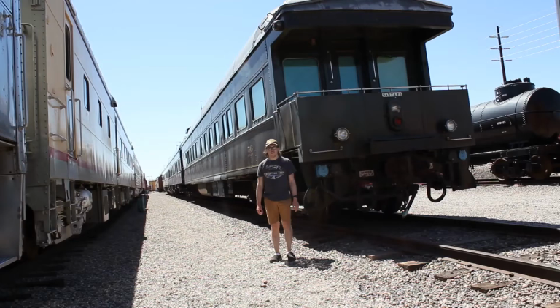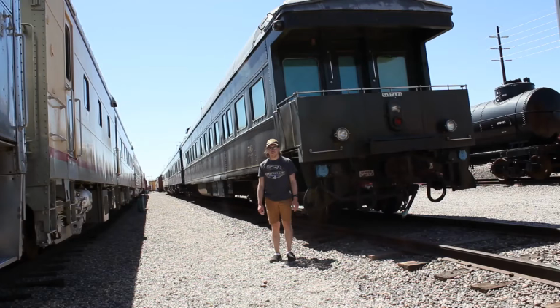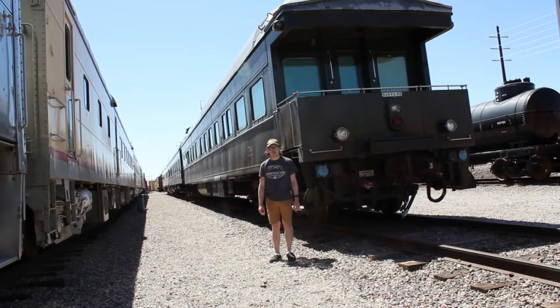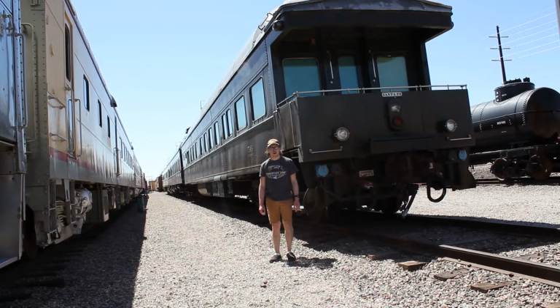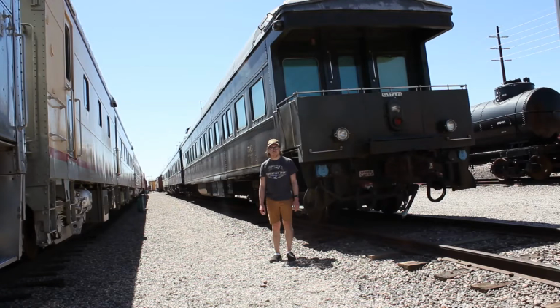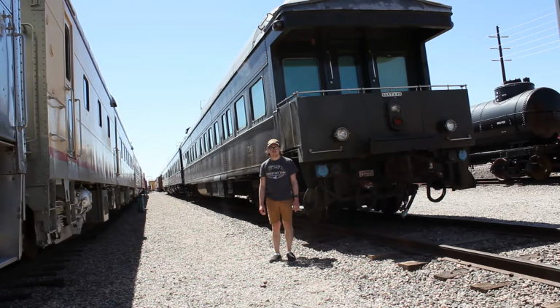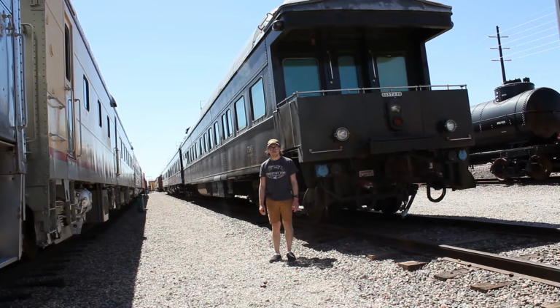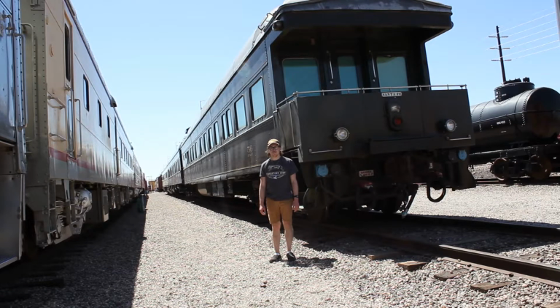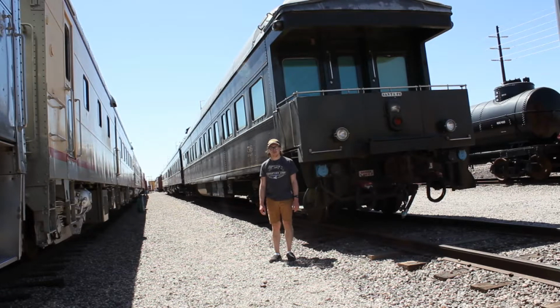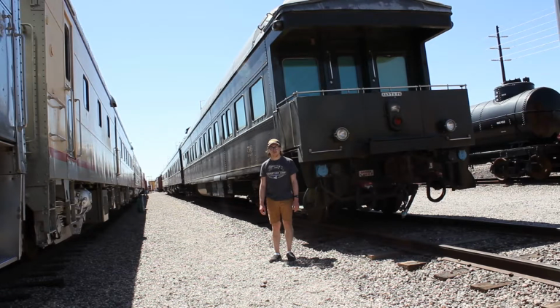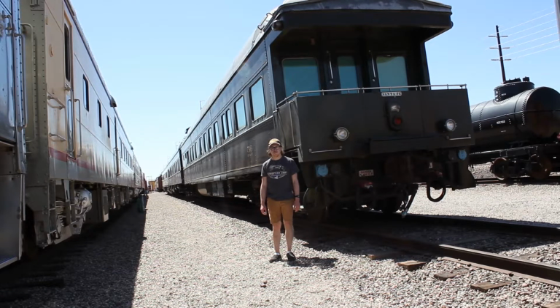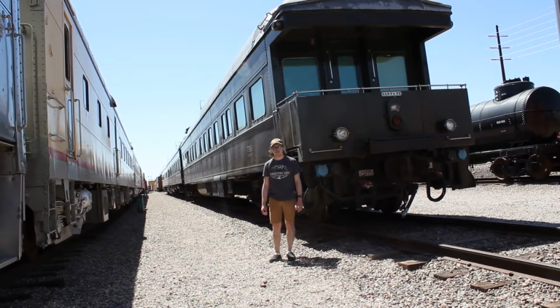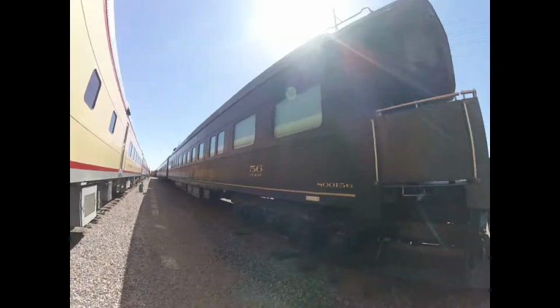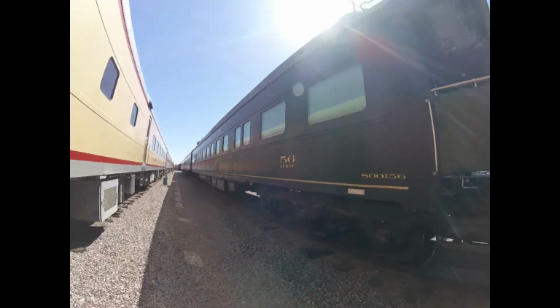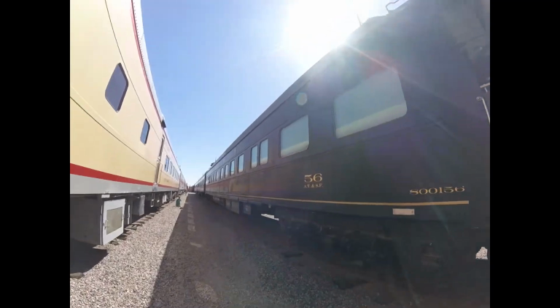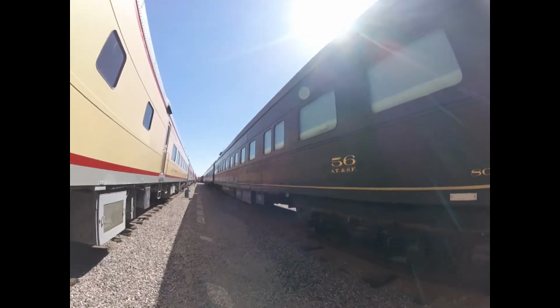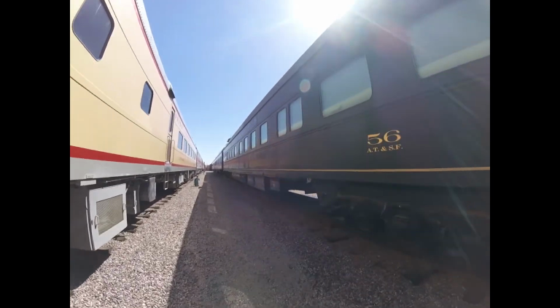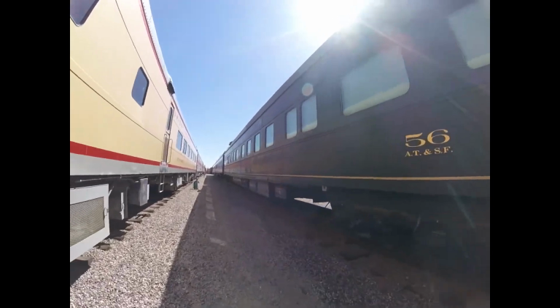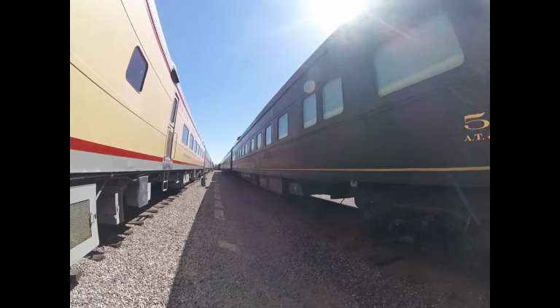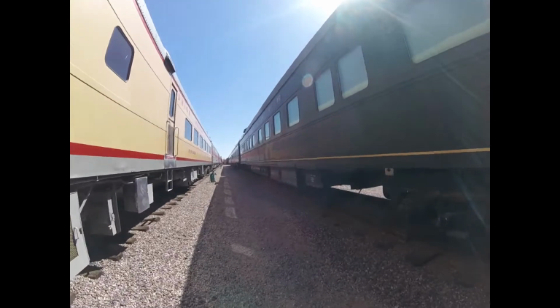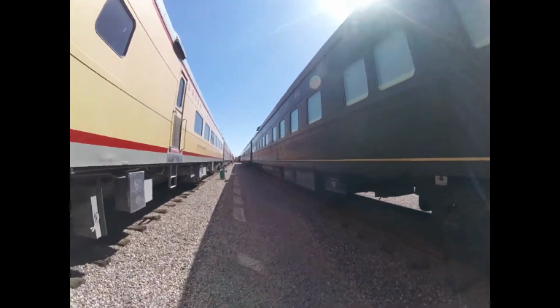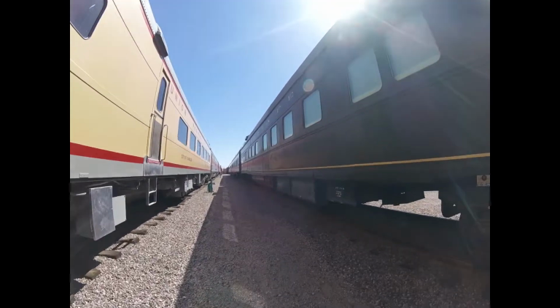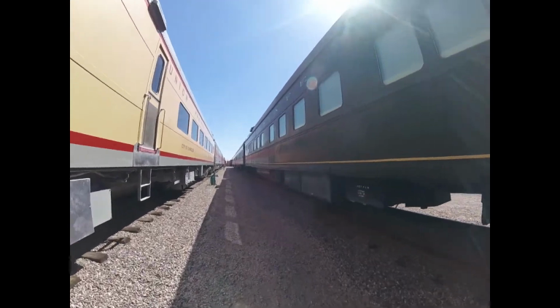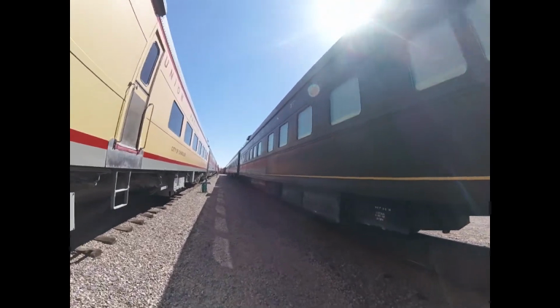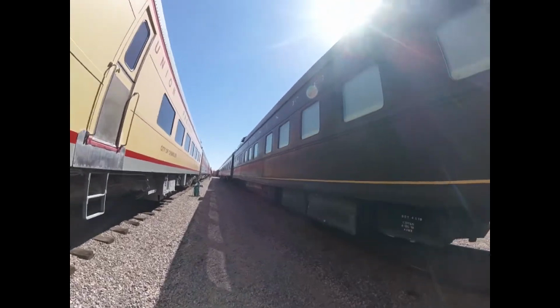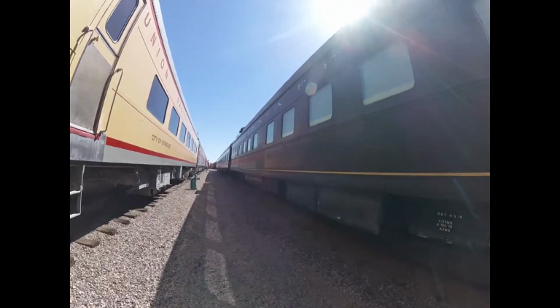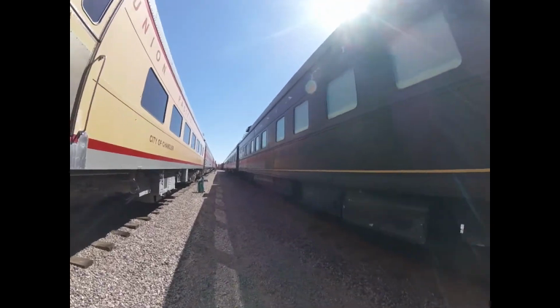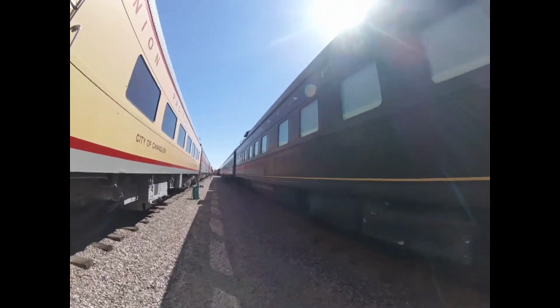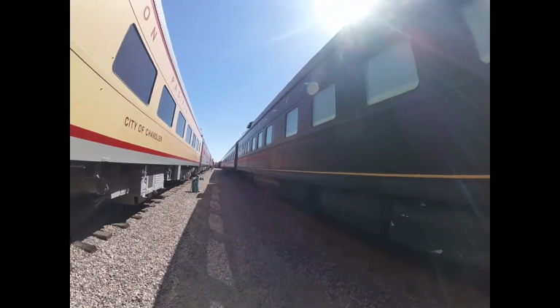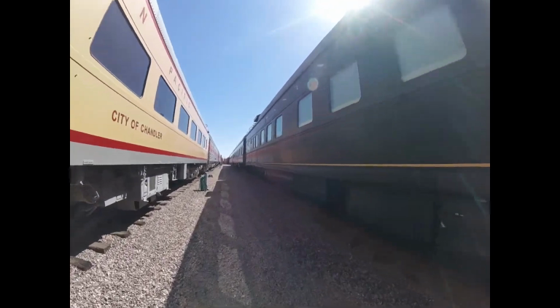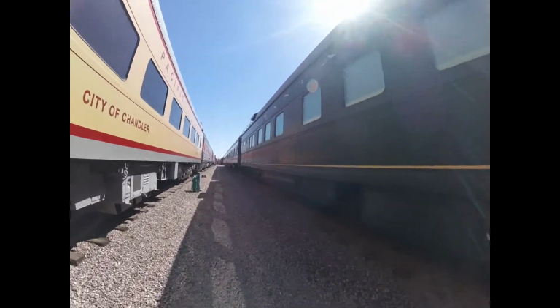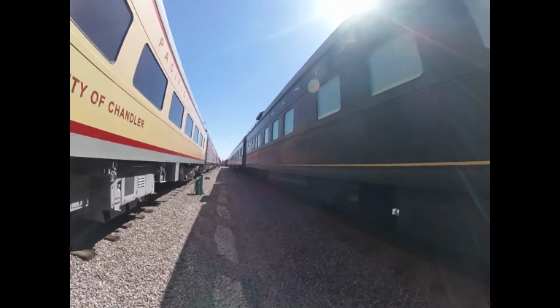What you see right behind me is Atchison, Topeka, and Santa Fe 56. Atchison, Topeka, and Santa Fe 56 was built by Pullman in 1923 and is a business car.